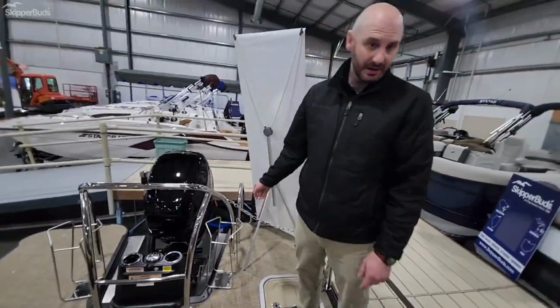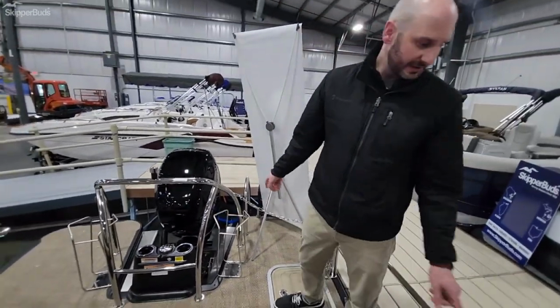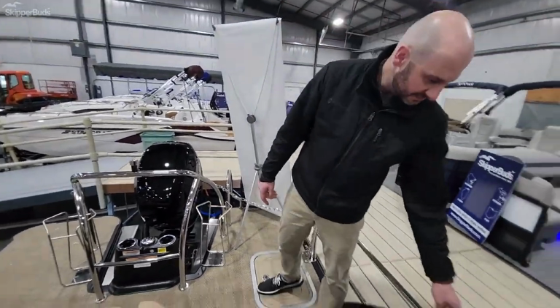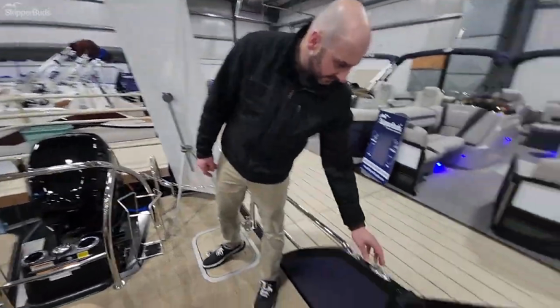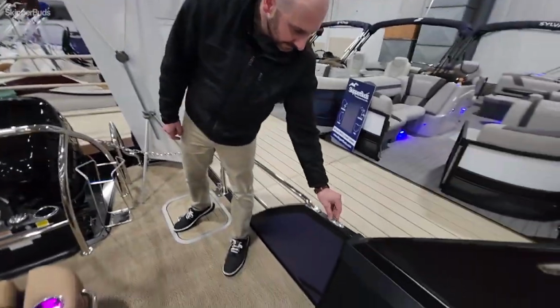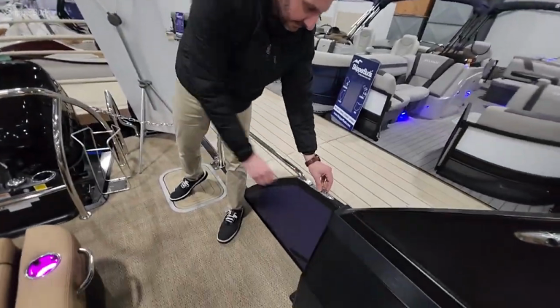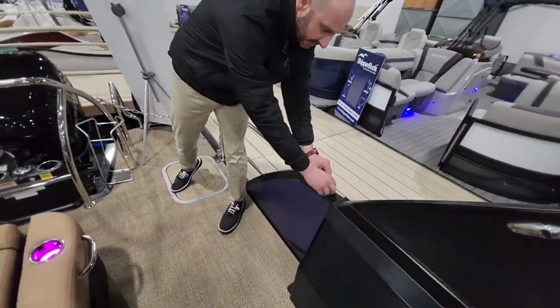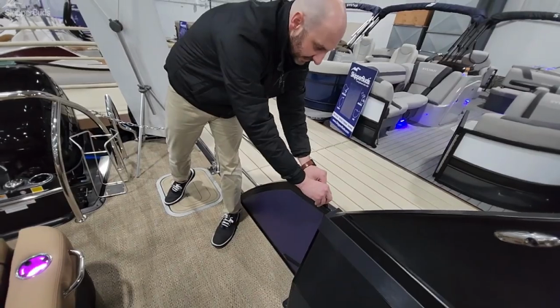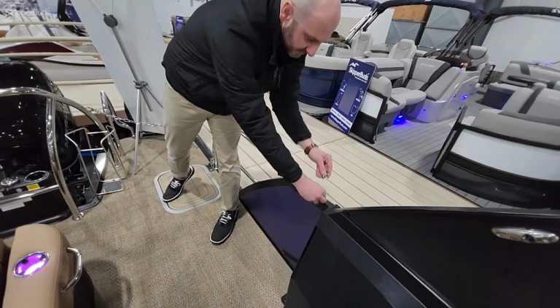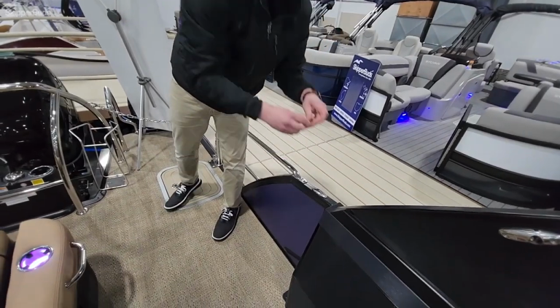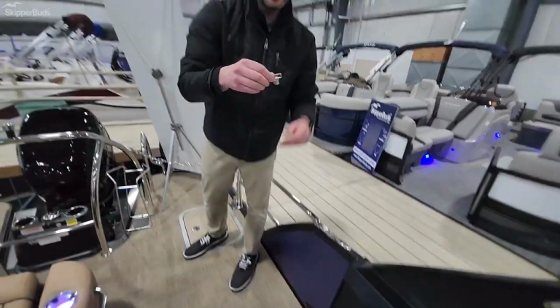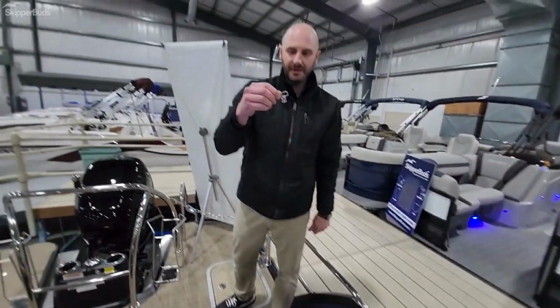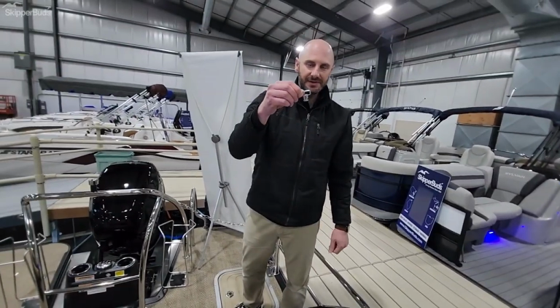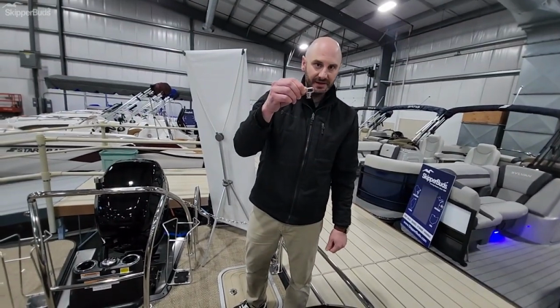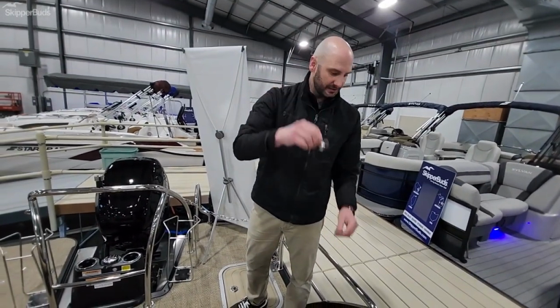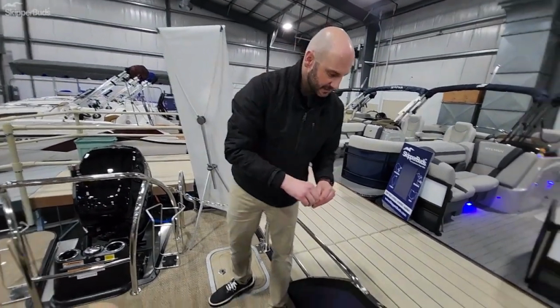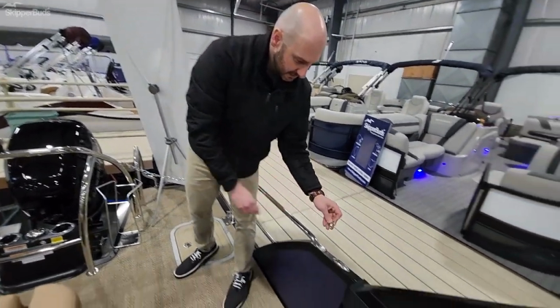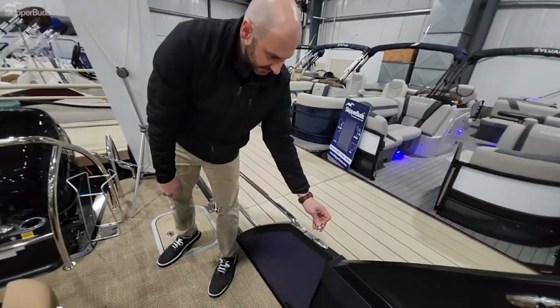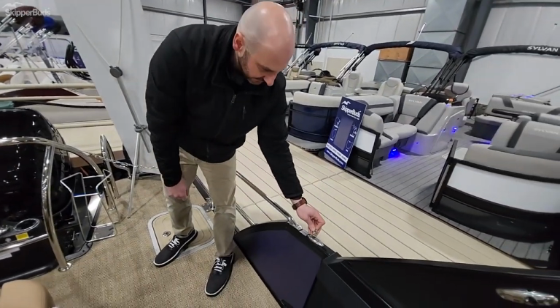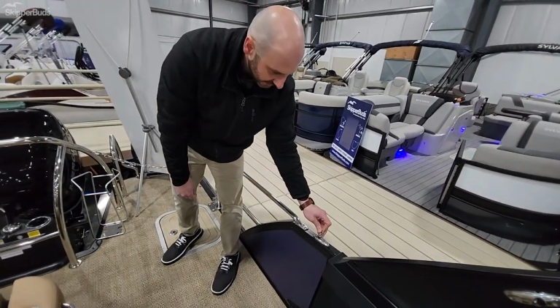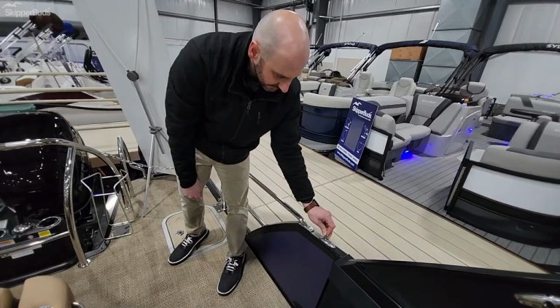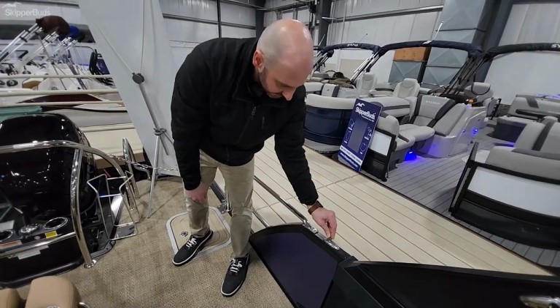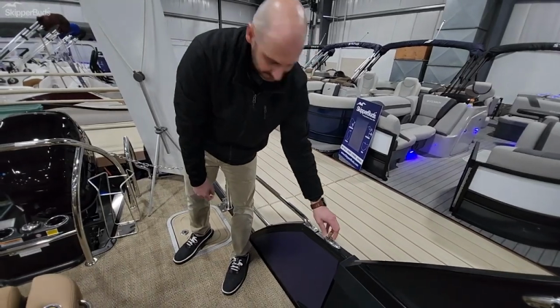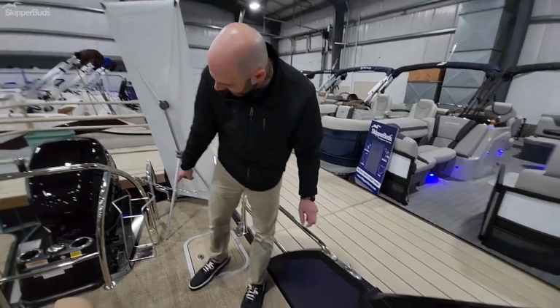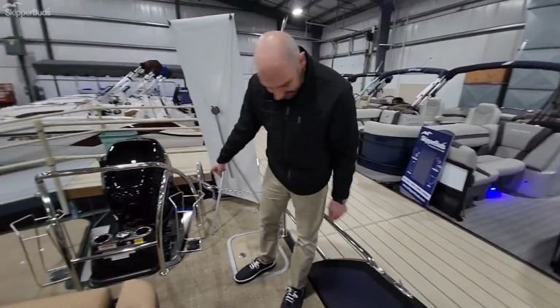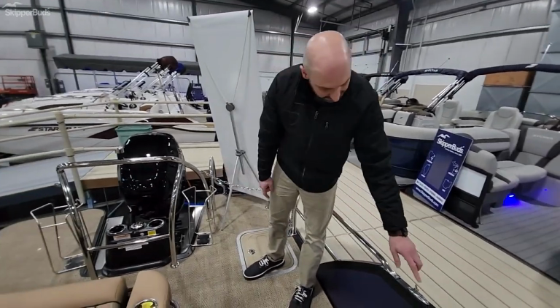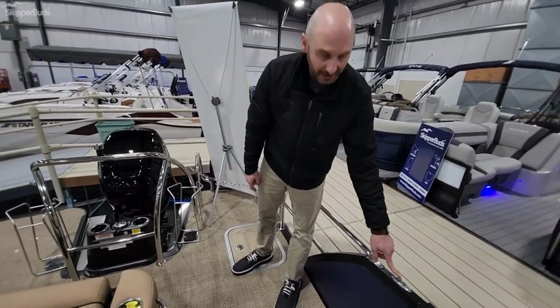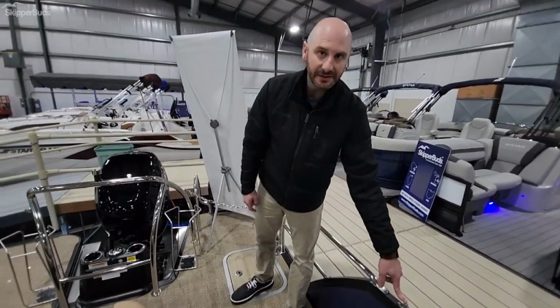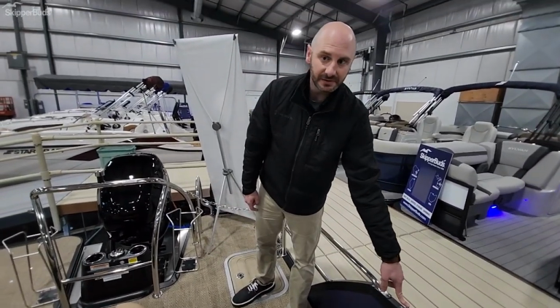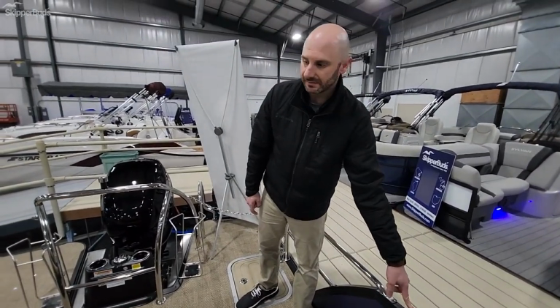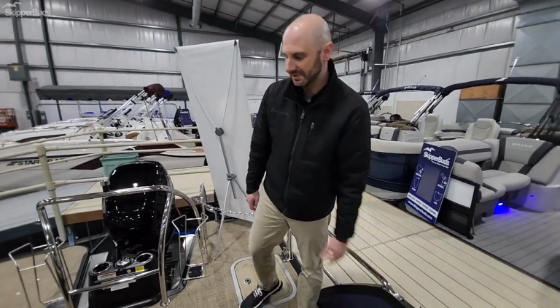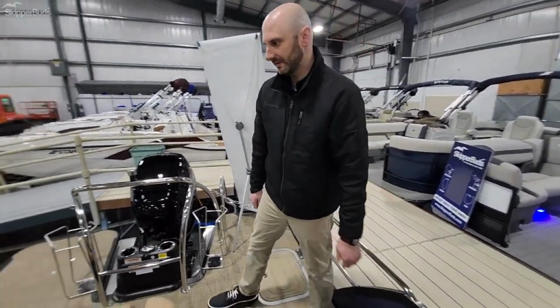We have fender cradles so you're not taking up an entire storage spot underneath the seat with your fenders. The fenders for this boat use quick connect clips — you tie your fenders on, select your height, pop it out of your cradle, and they pop right into your spot.